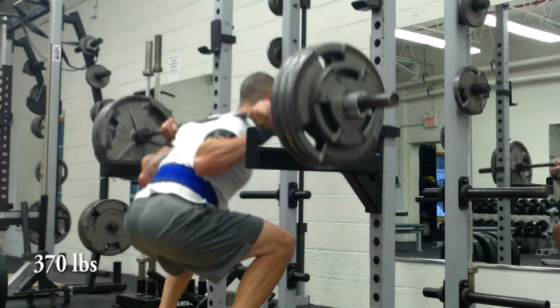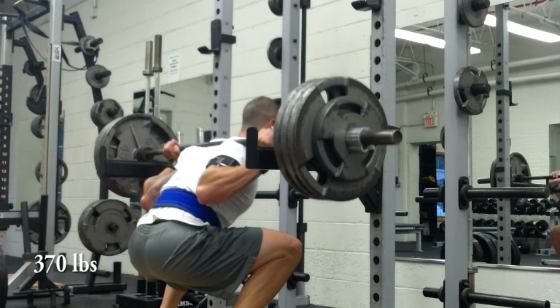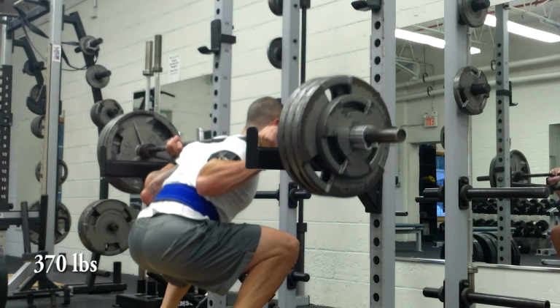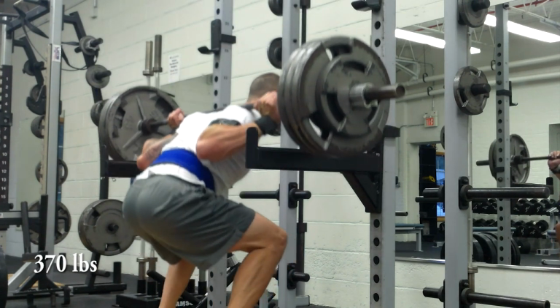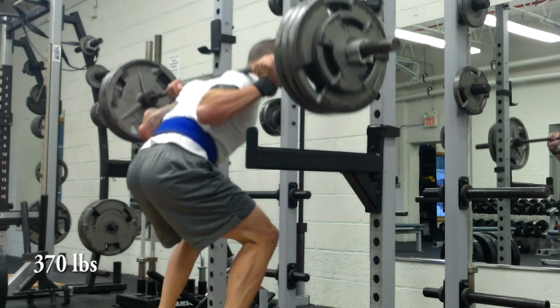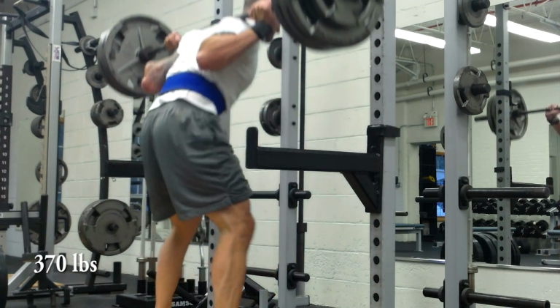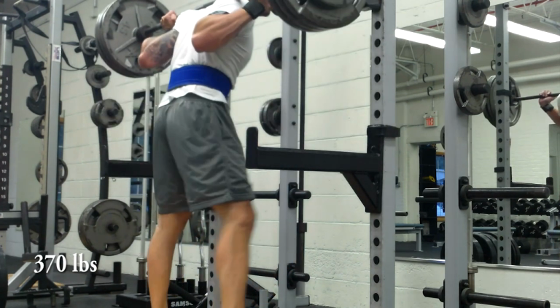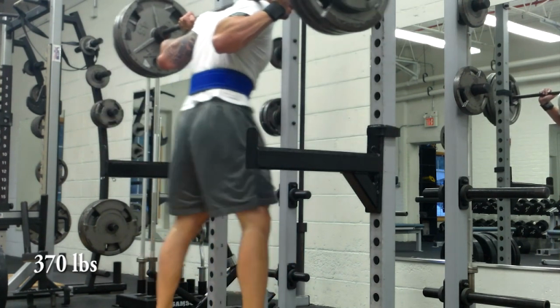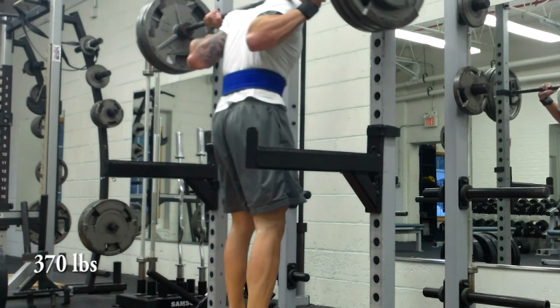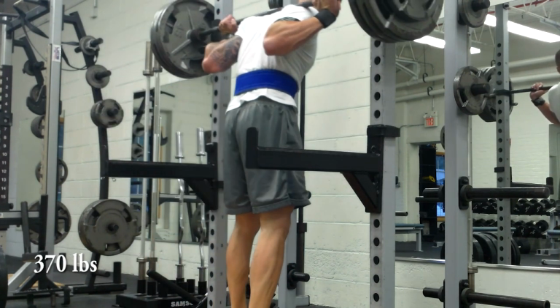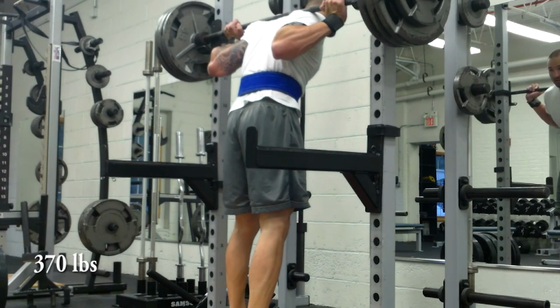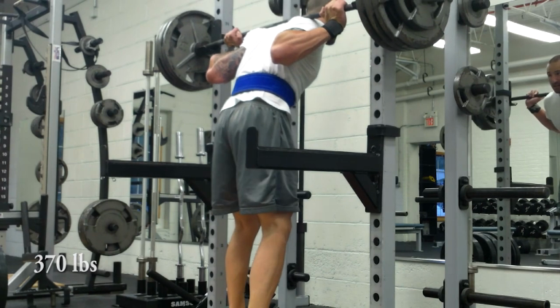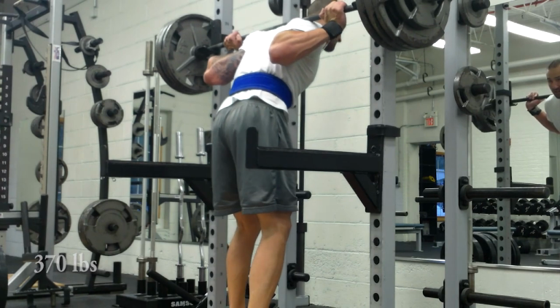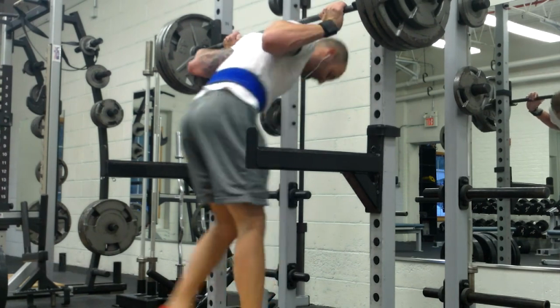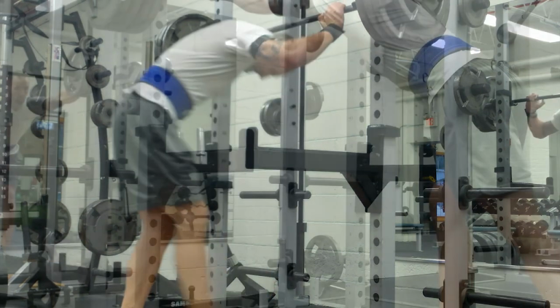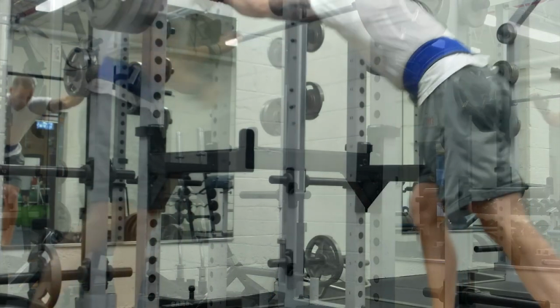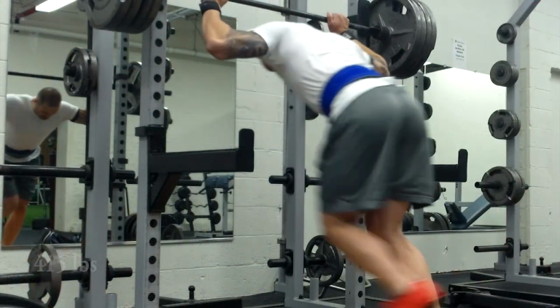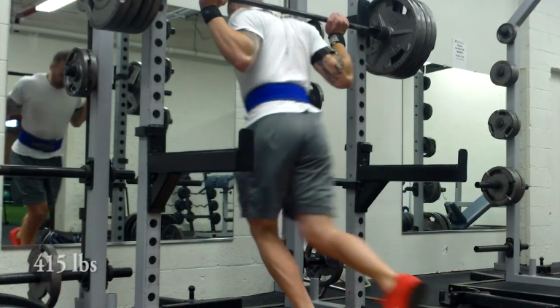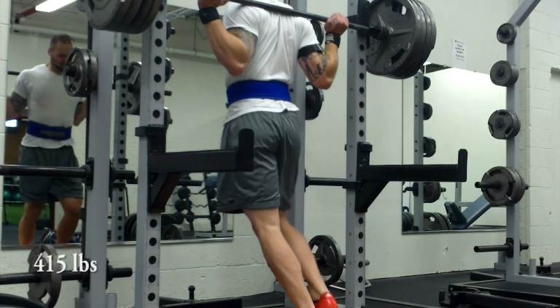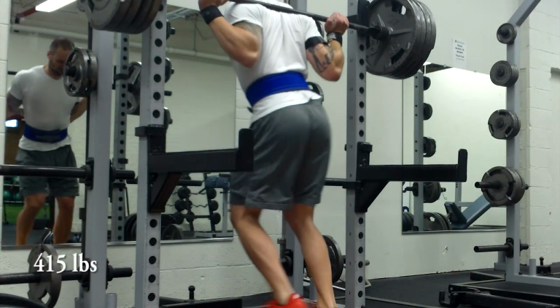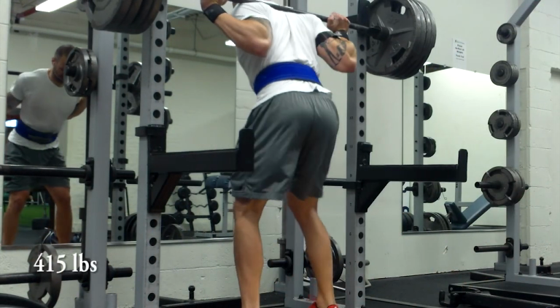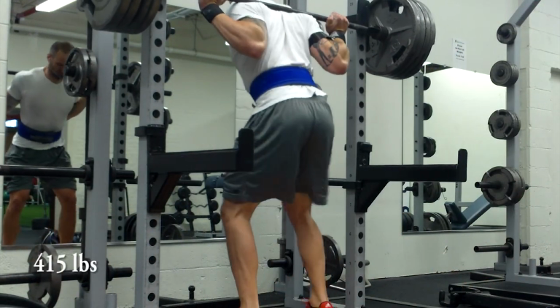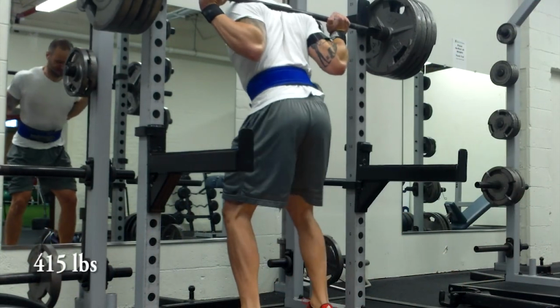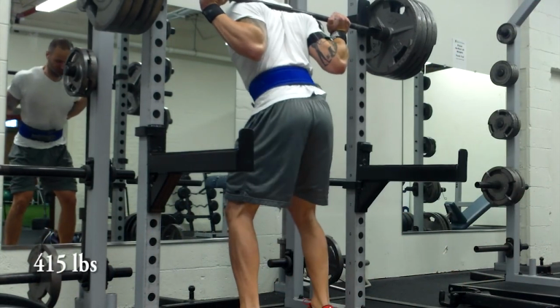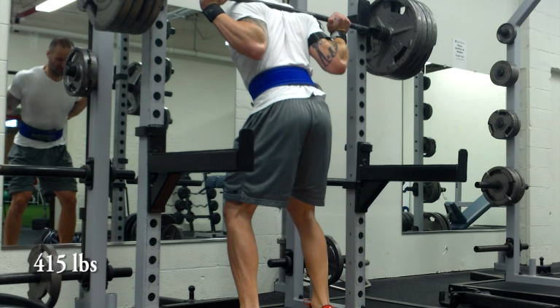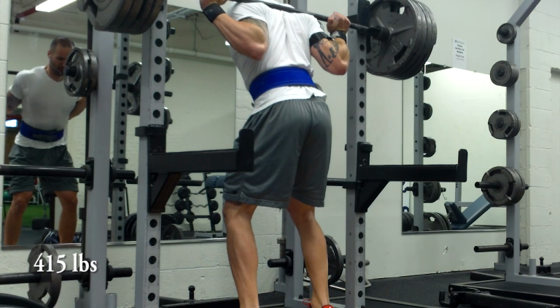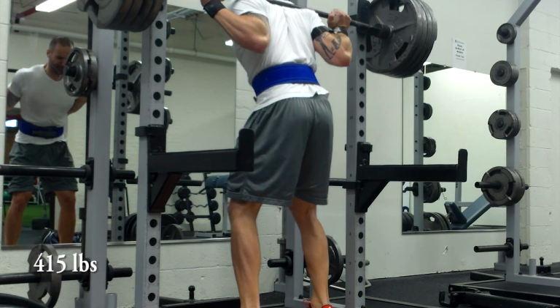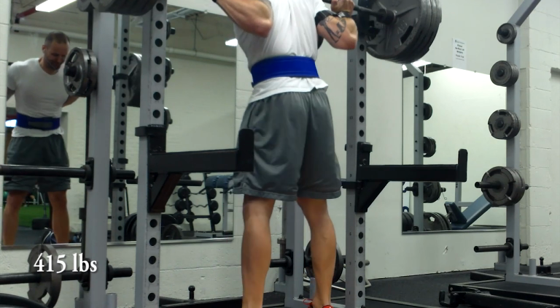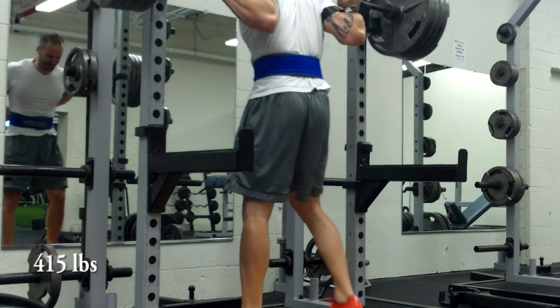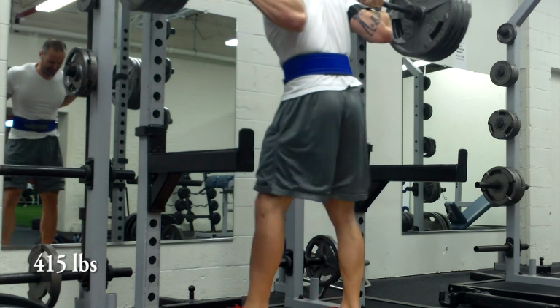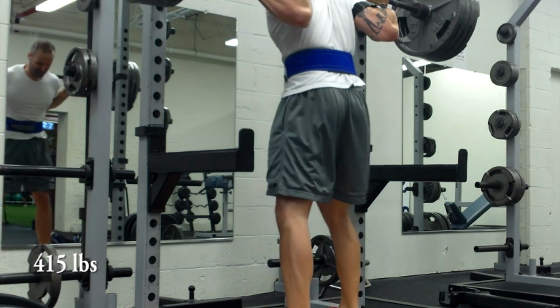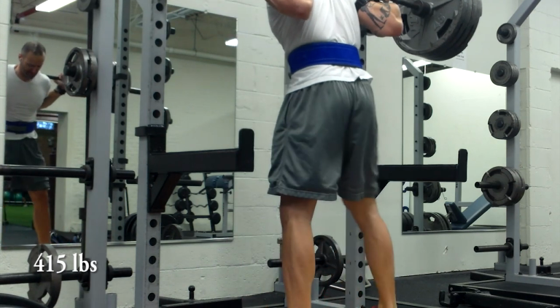This is my fourth workout of the week, so you've now seen a complete week of Beyond Wendler 5/3/1. This is my first cycle, week two, and on week two the goal rep scheme is three-three-three-plus.